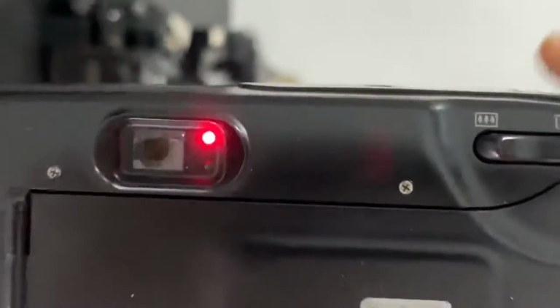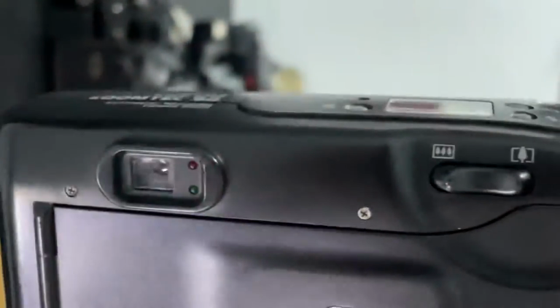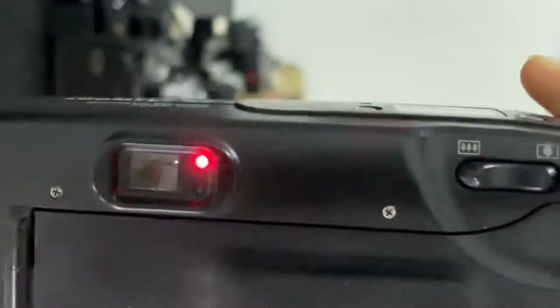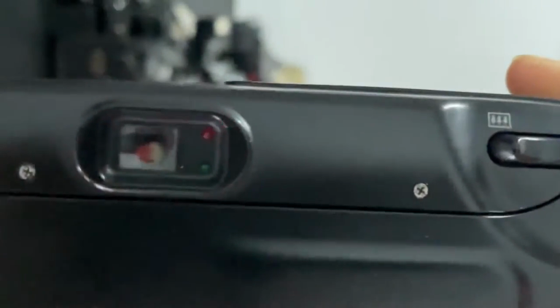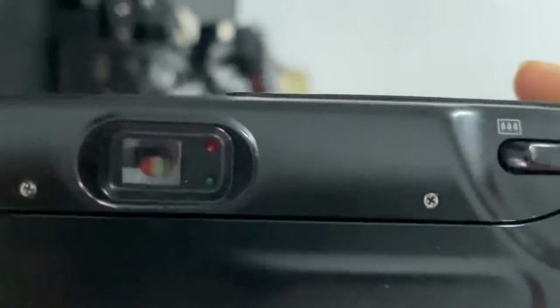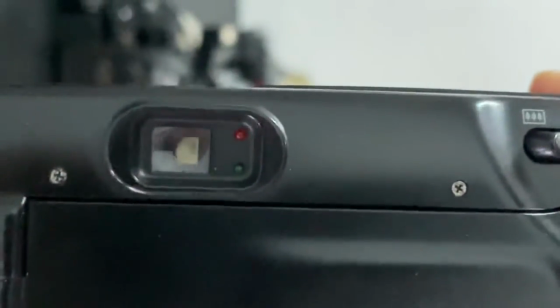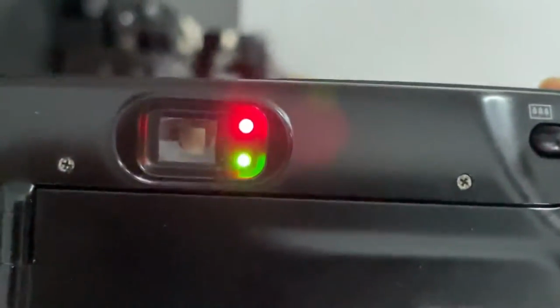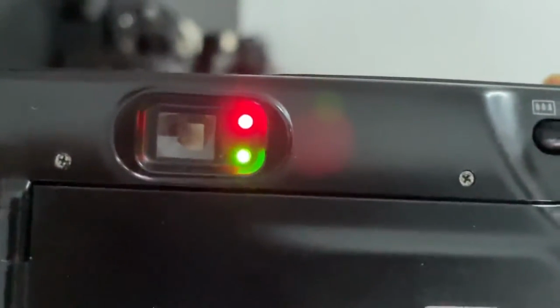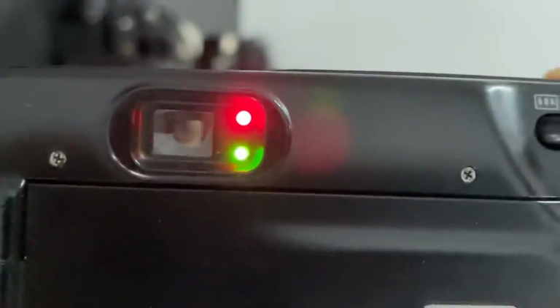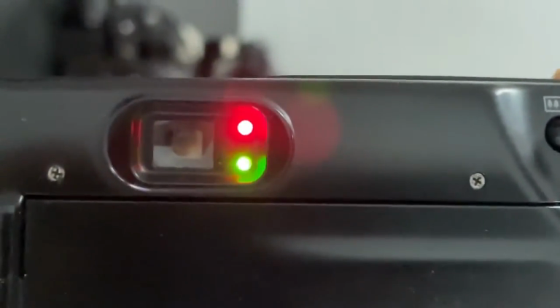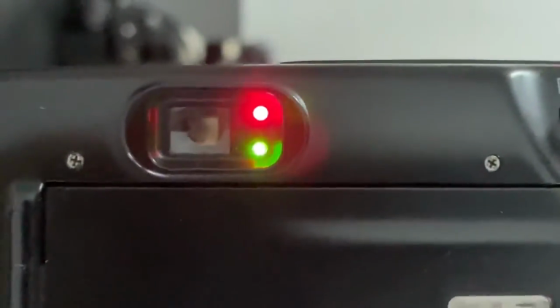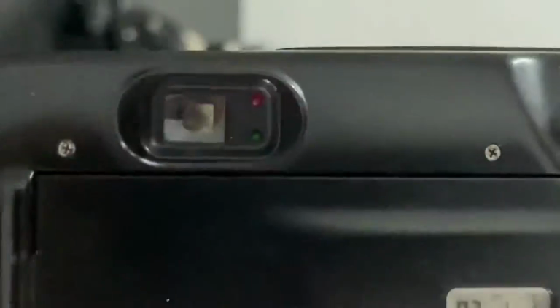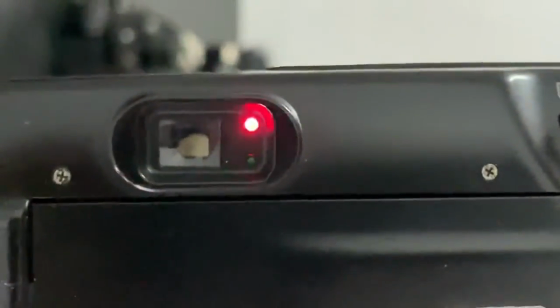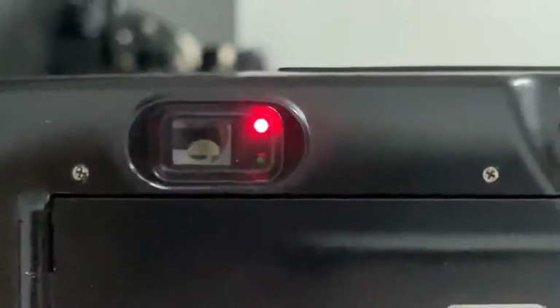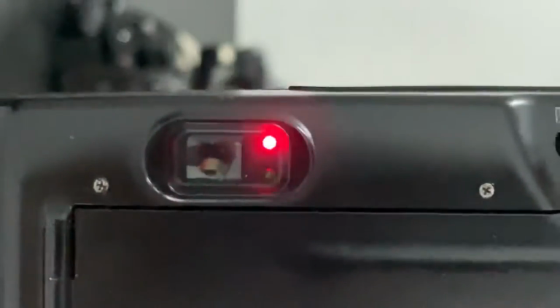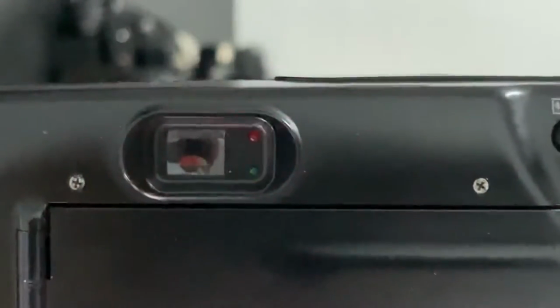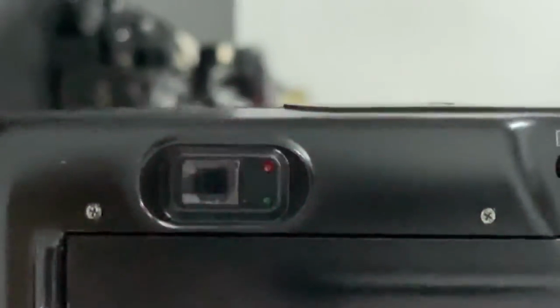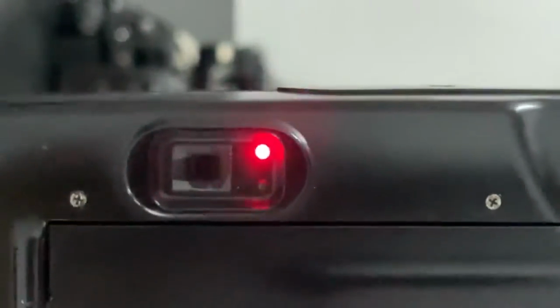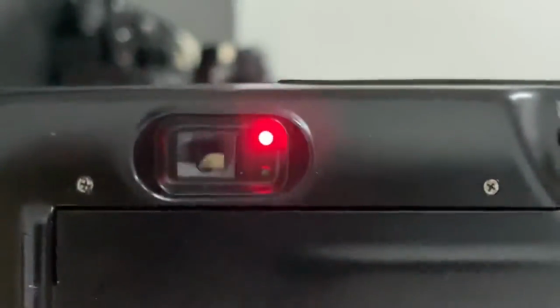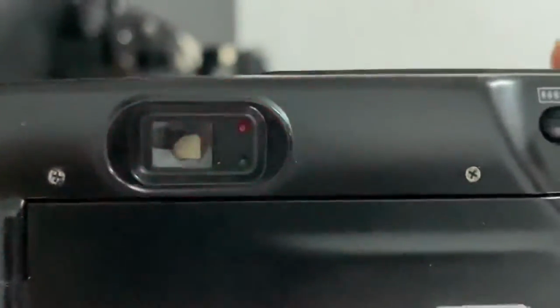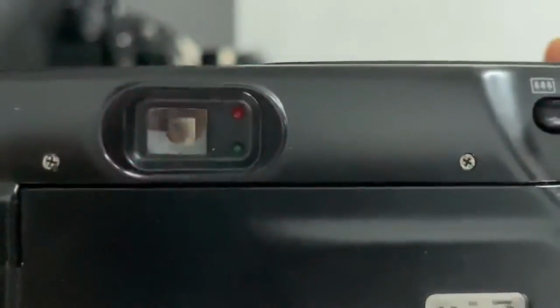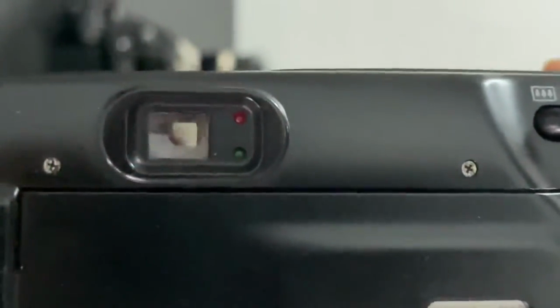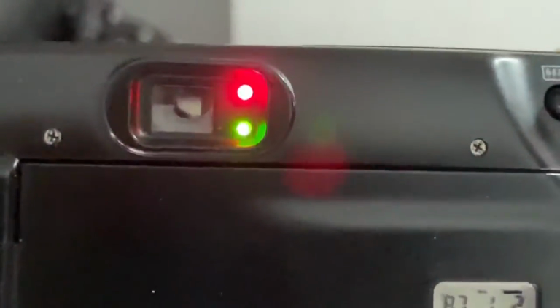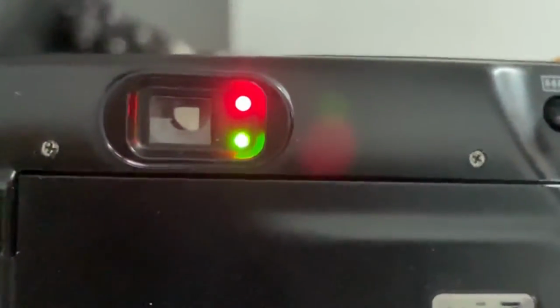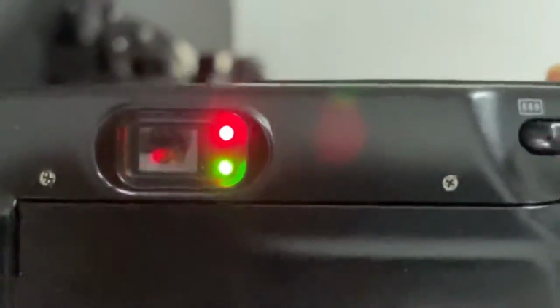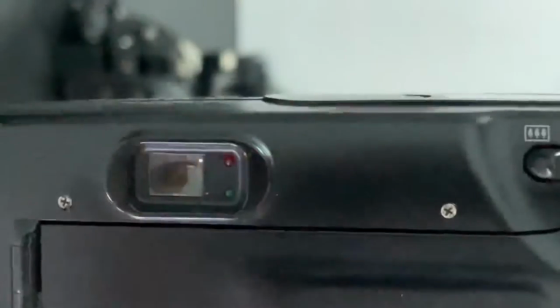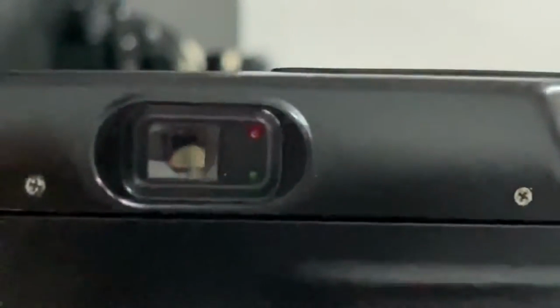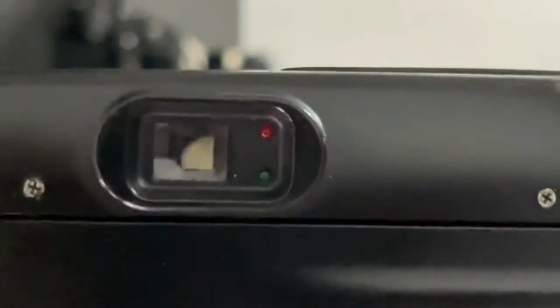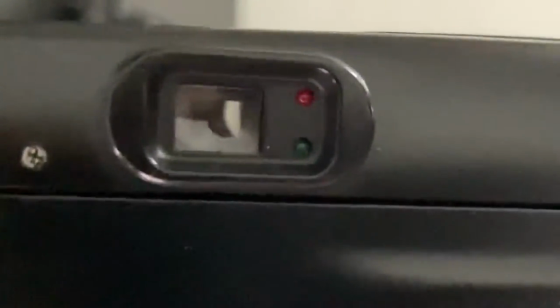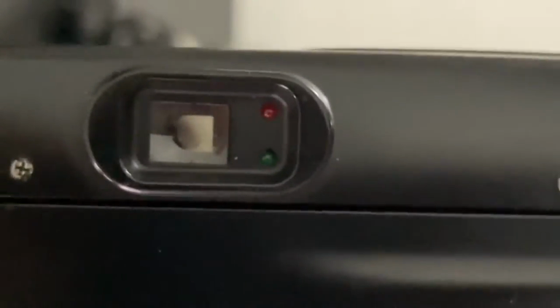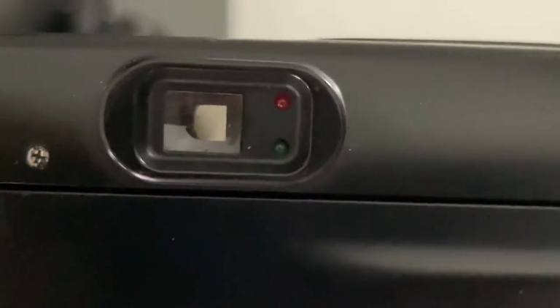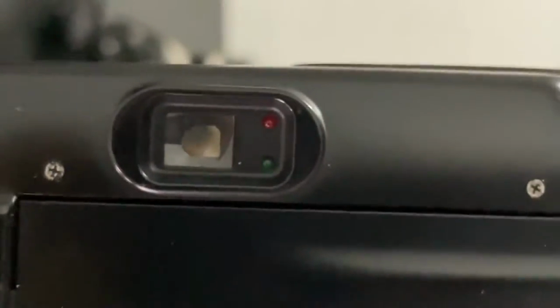This is the LED — it shows you if the flash is ready and also the autofocus. The red one stands for the flash and the yellow one stands for the autofocus. So when it sits like this, then you just press the shutter.